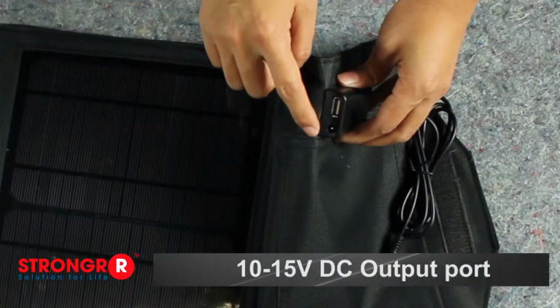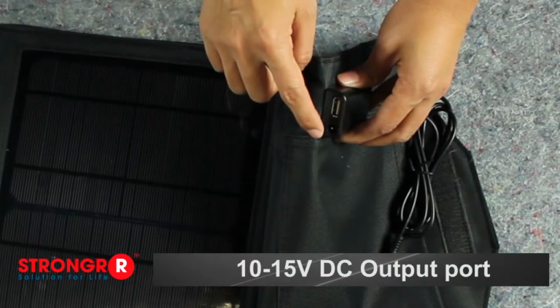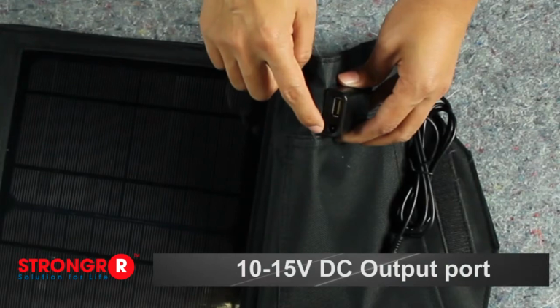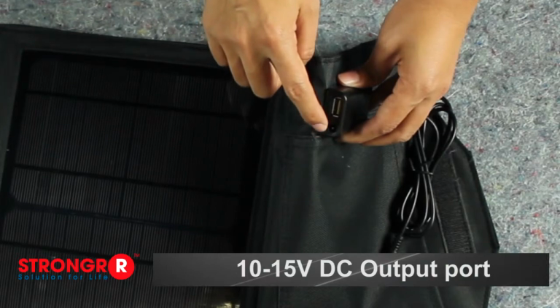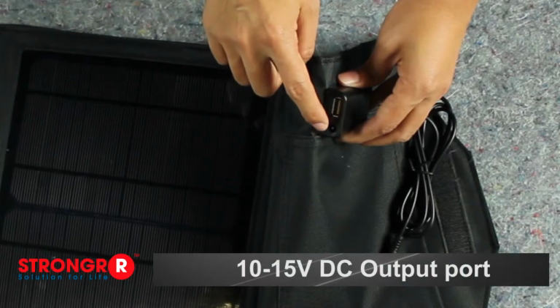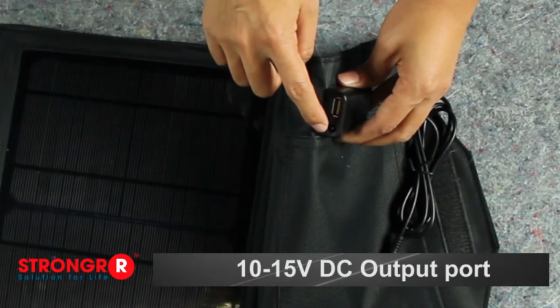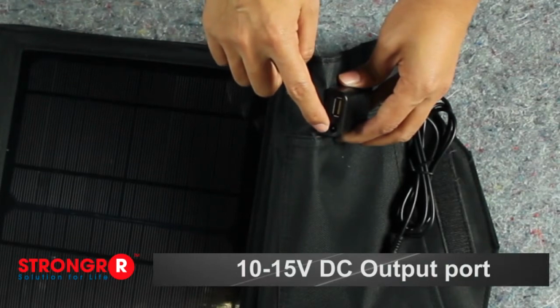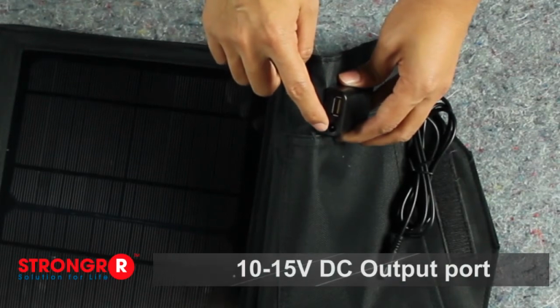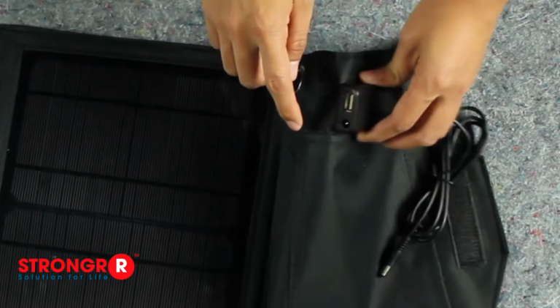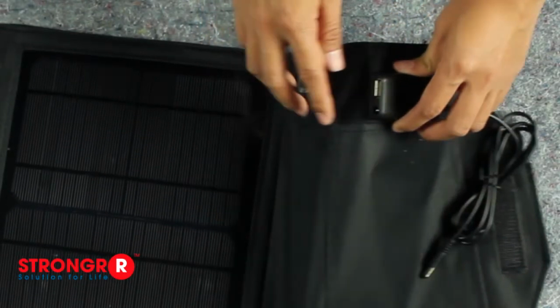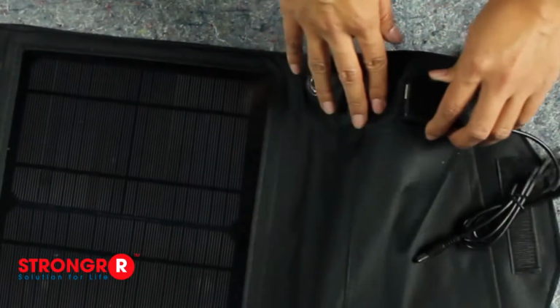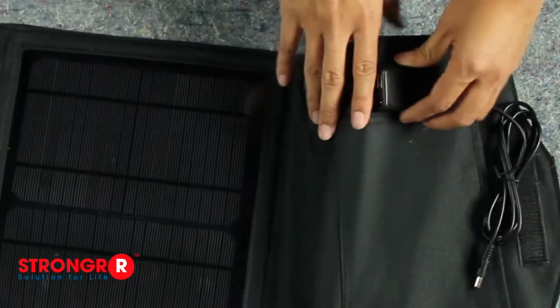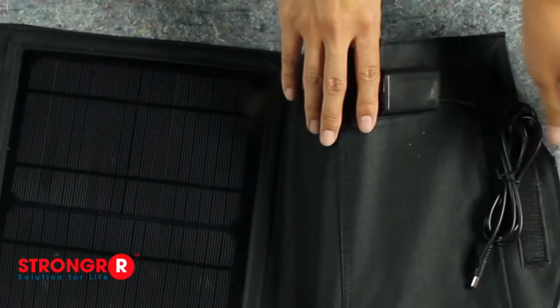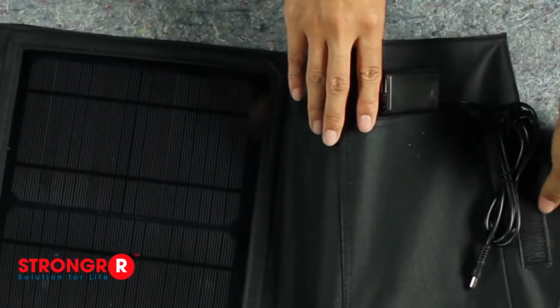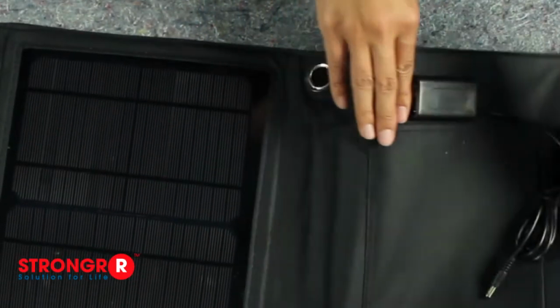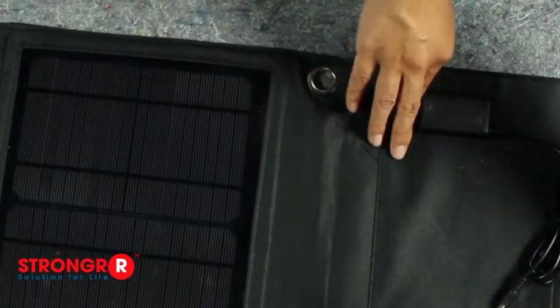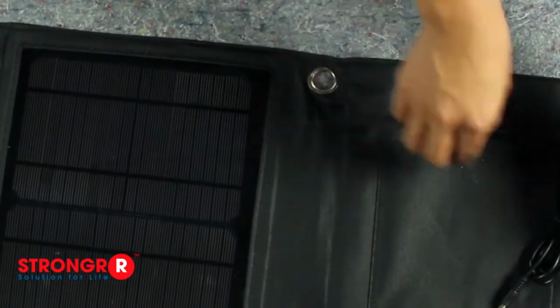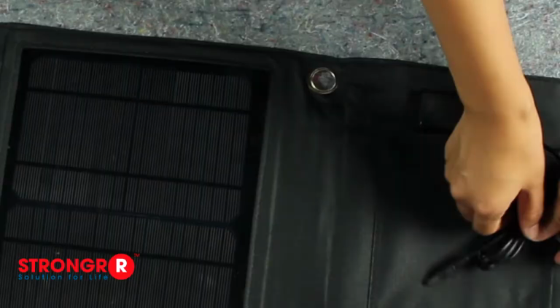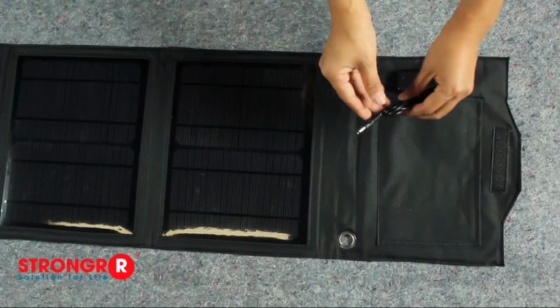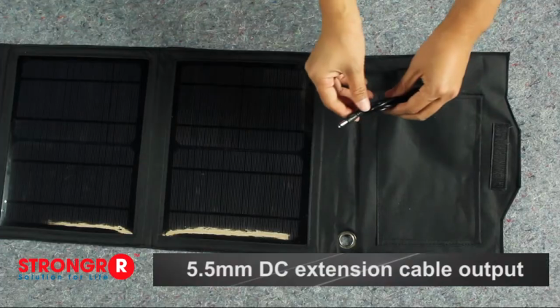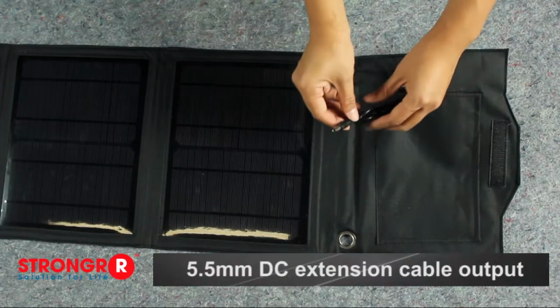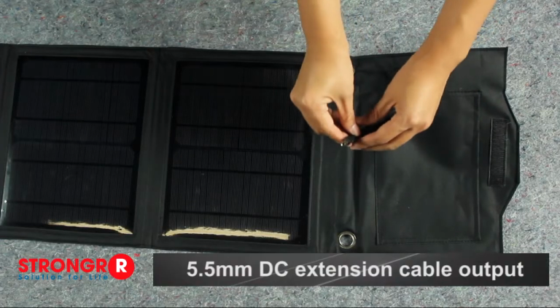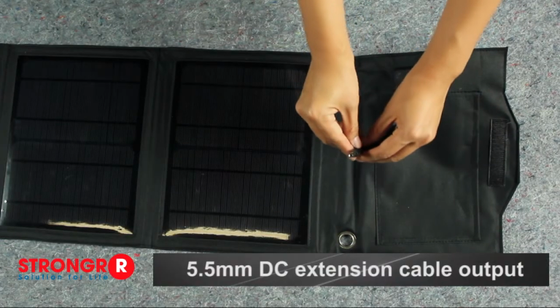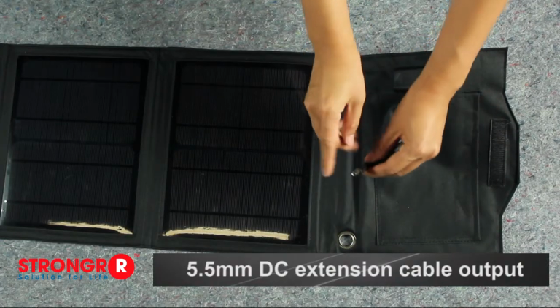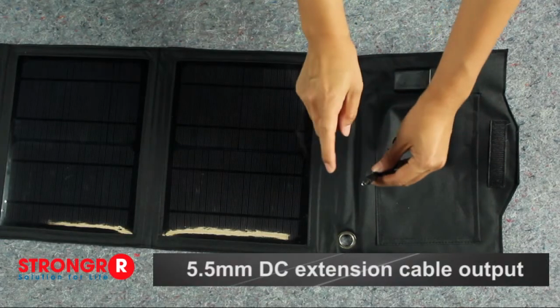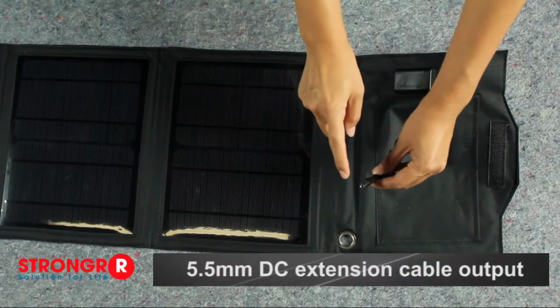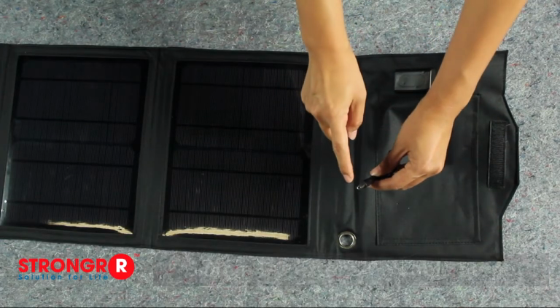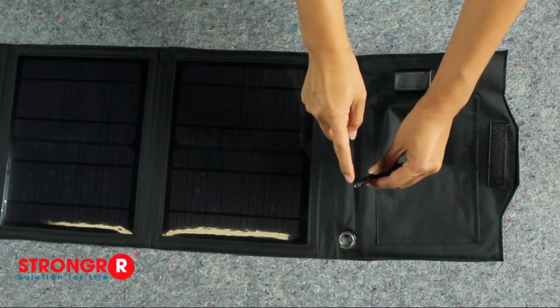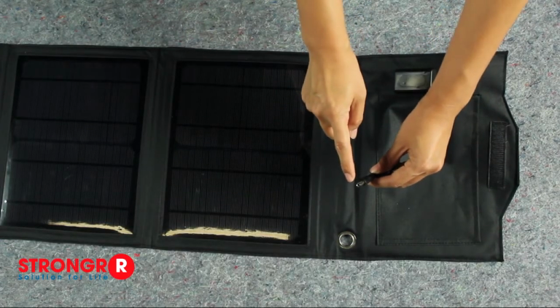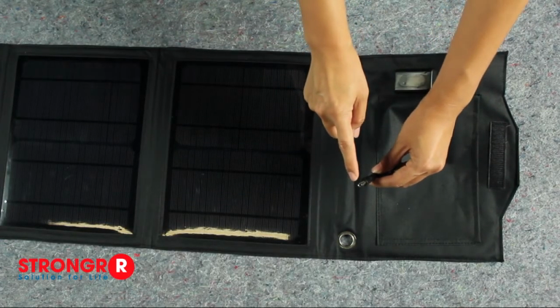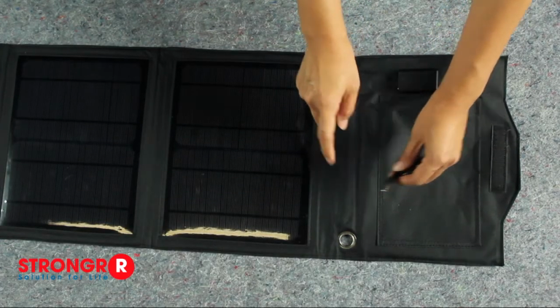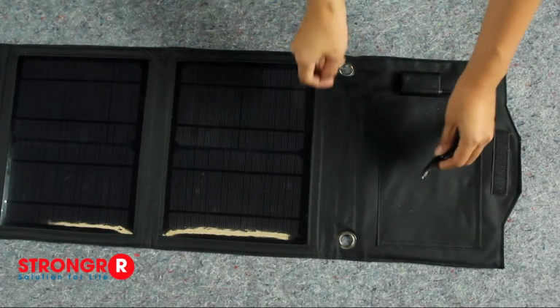As you can see, it has a 10 volt to 15 volt DC output port and also a 5.5 millimeter DC extension cable for you to daisy chain these solar cells together.